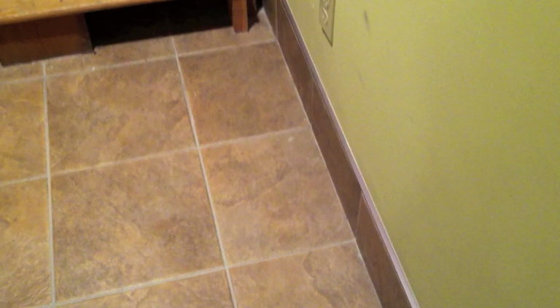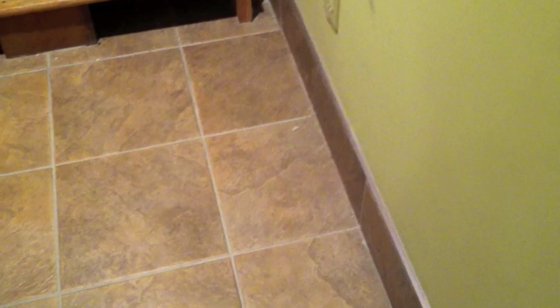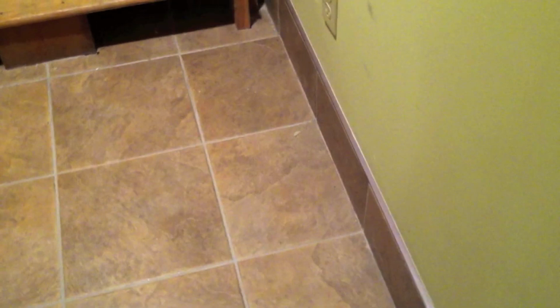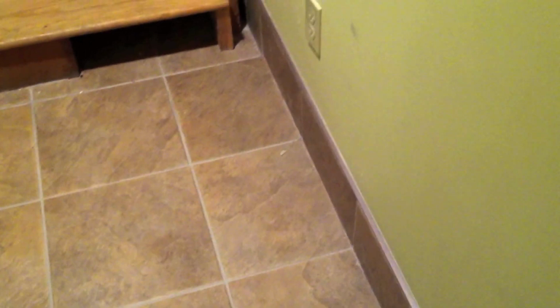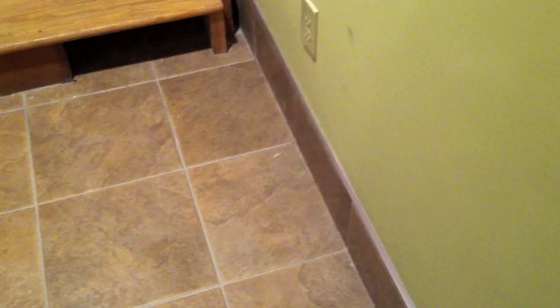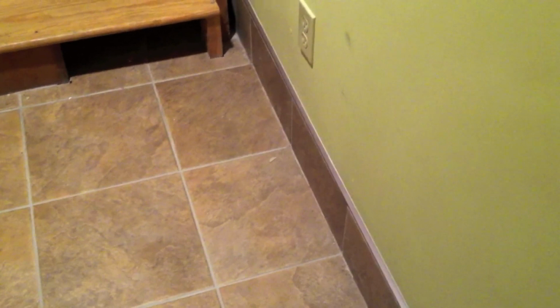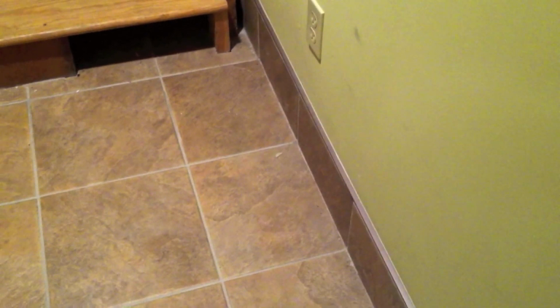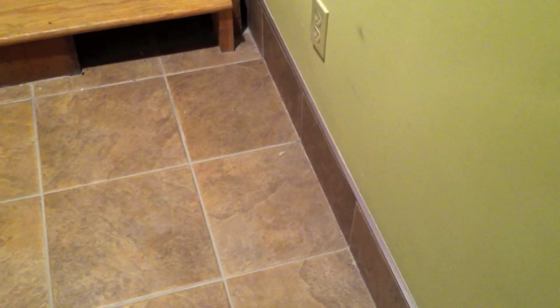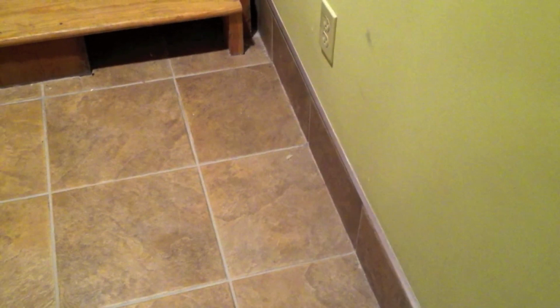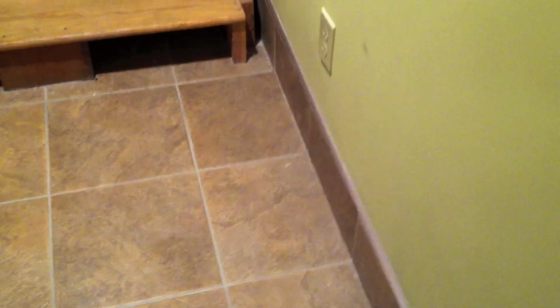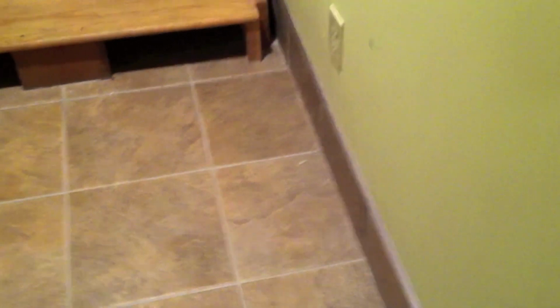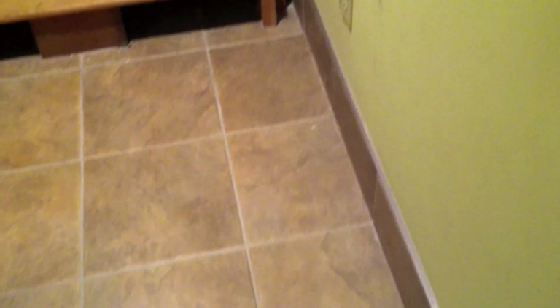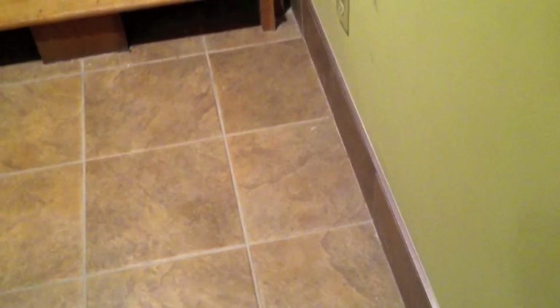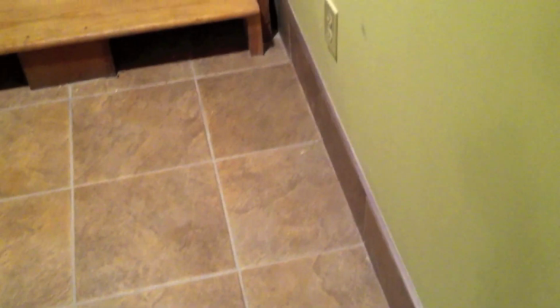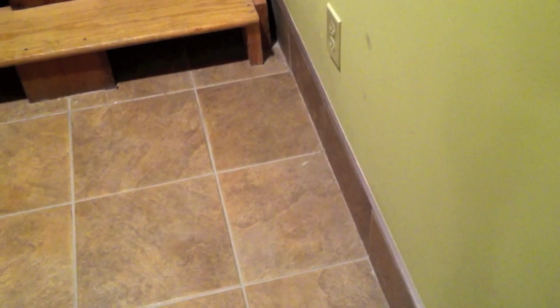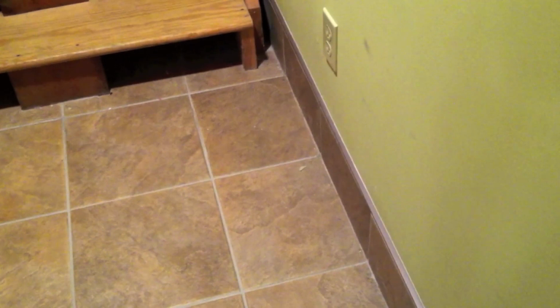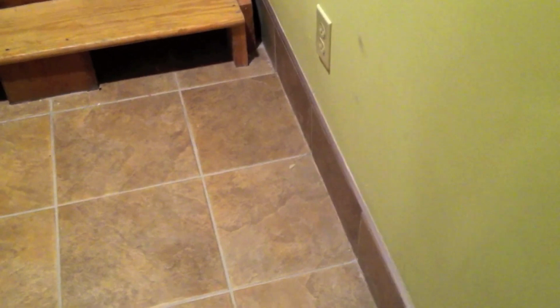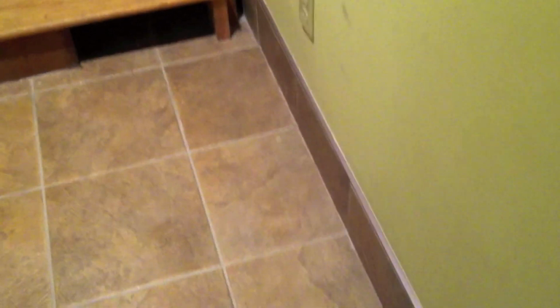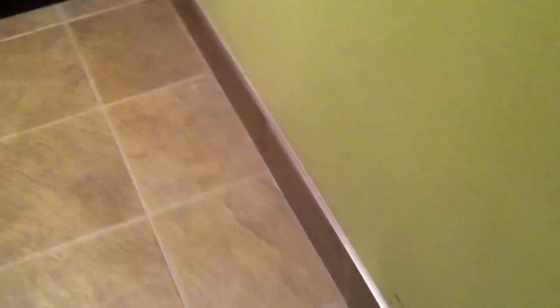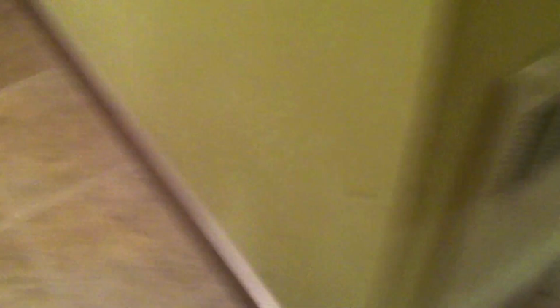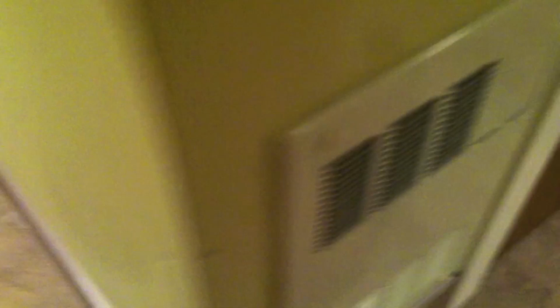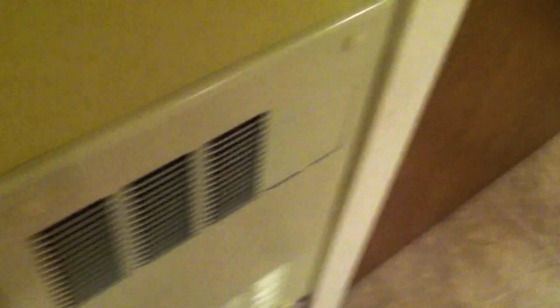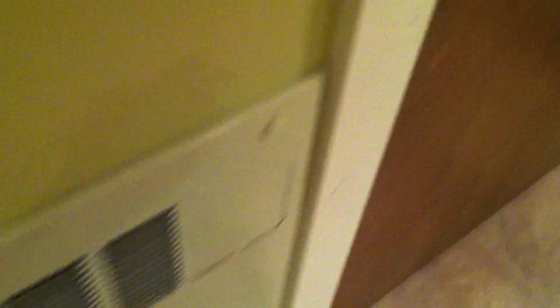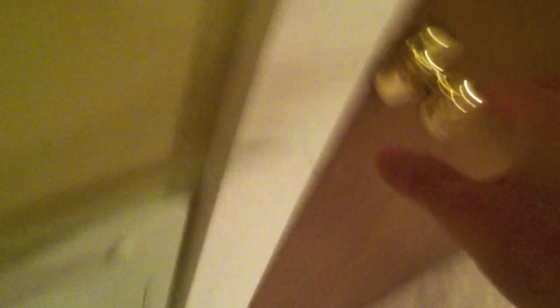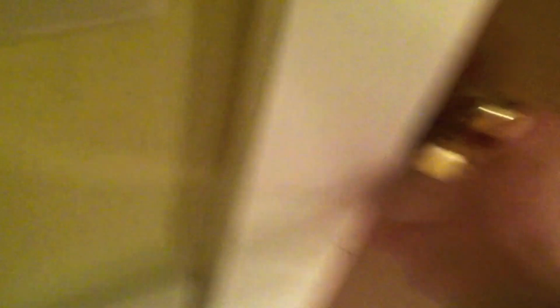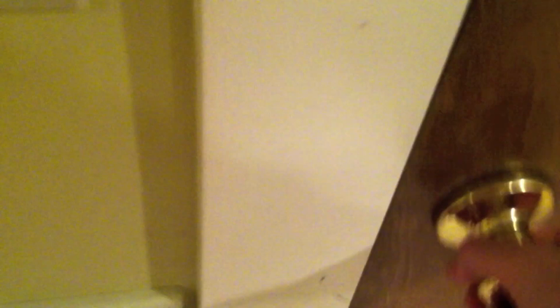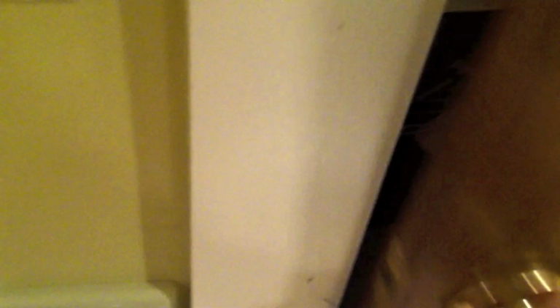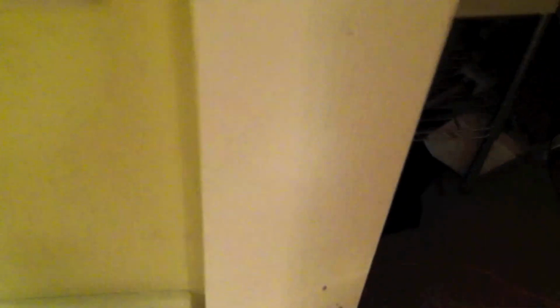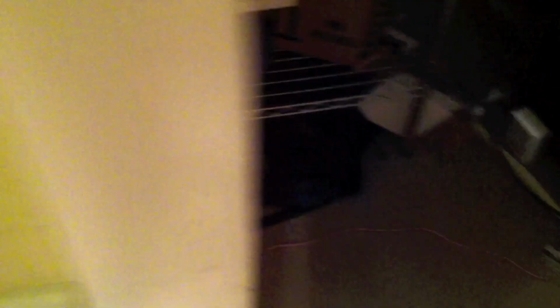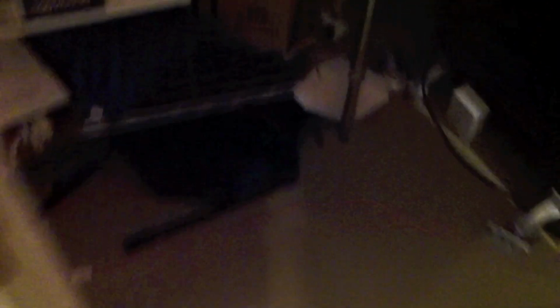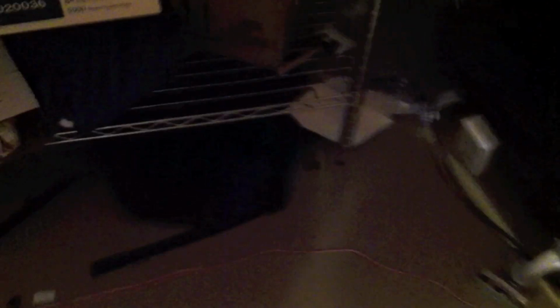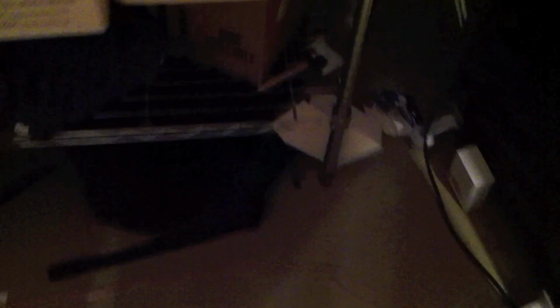Hey everybody, I'm back with System Test 11. I've made some pretty significant changes, so let's start in the control panel room.